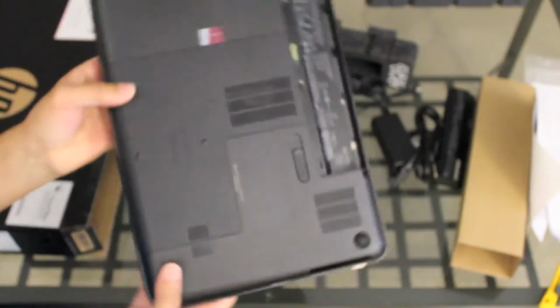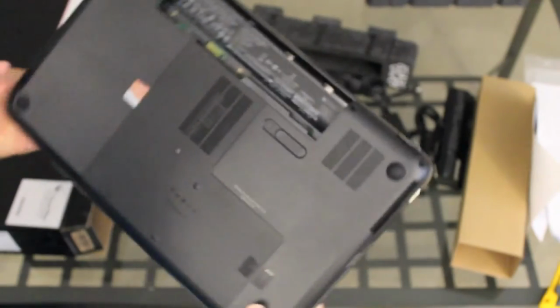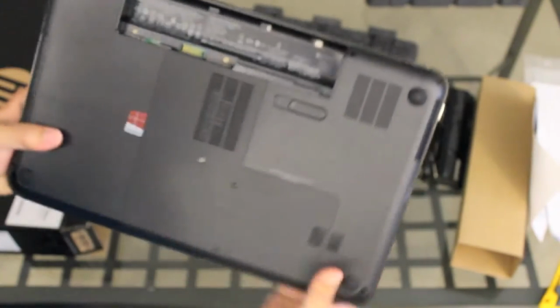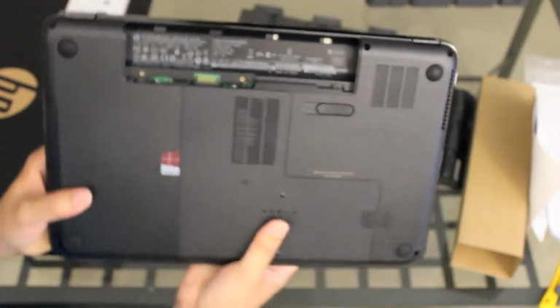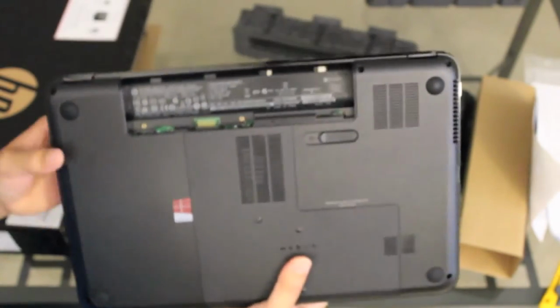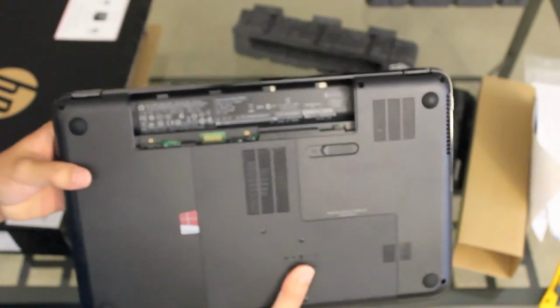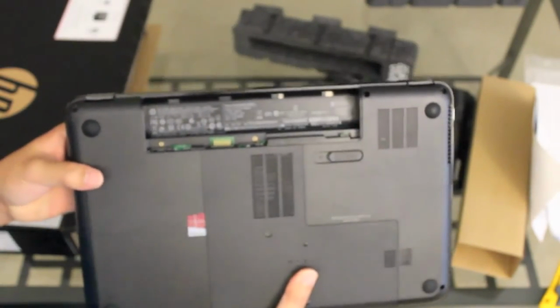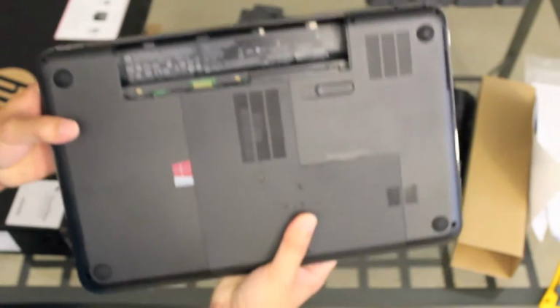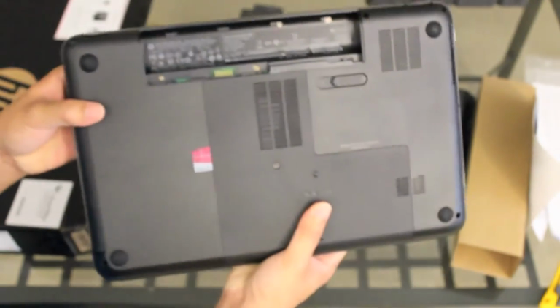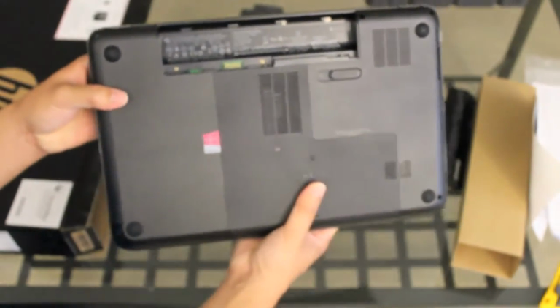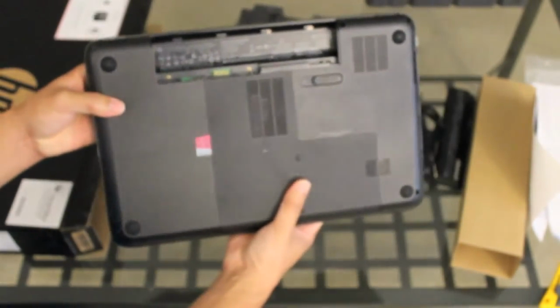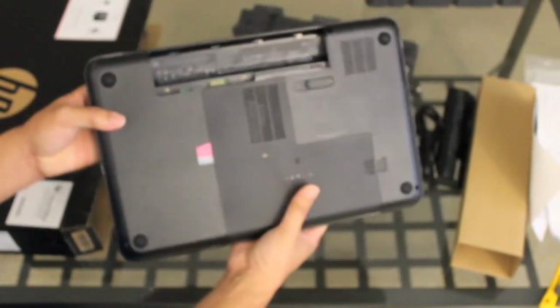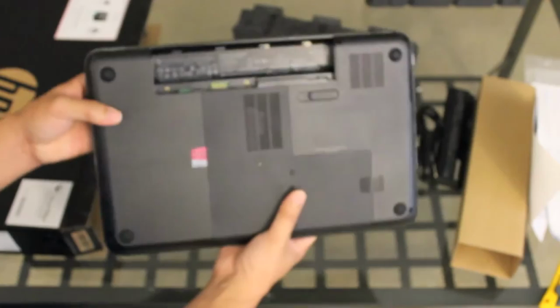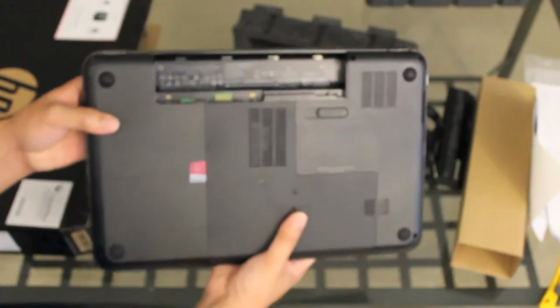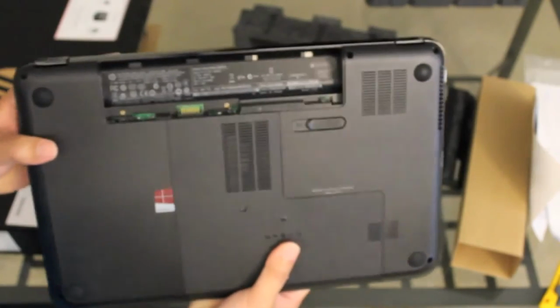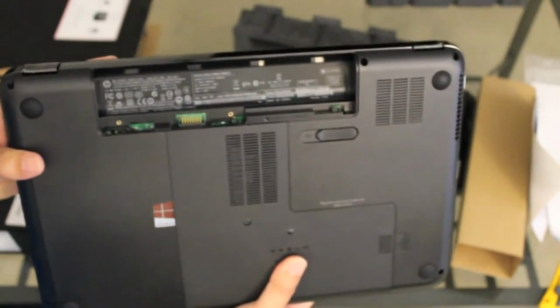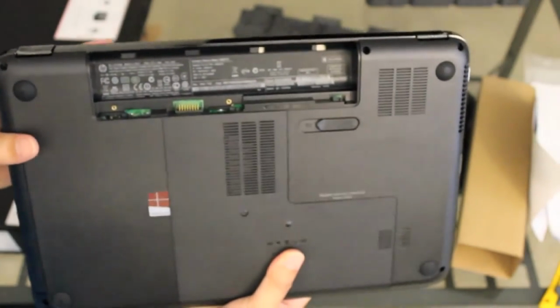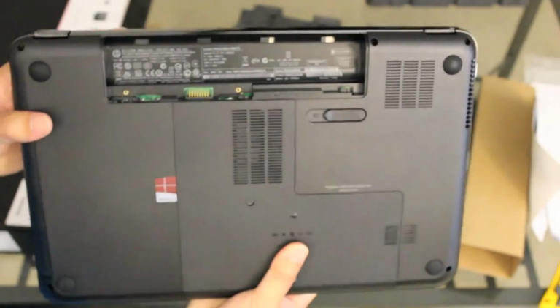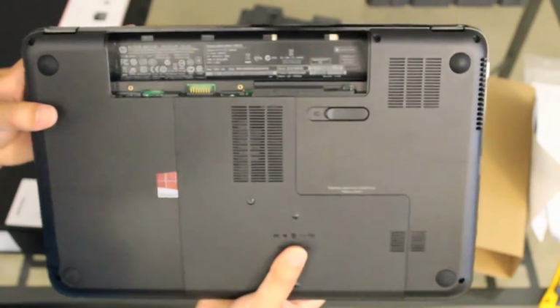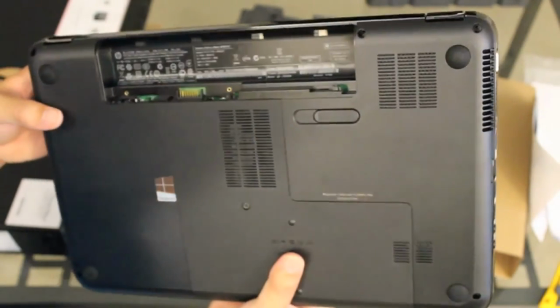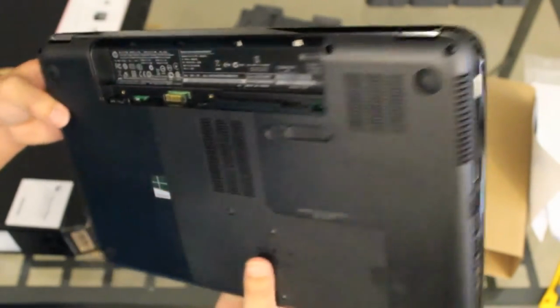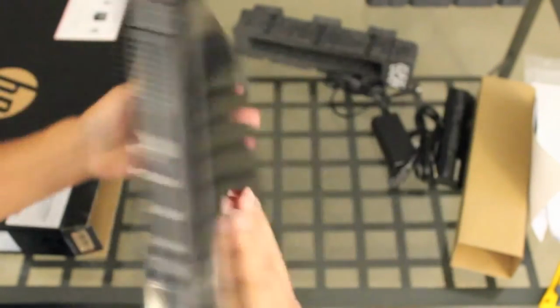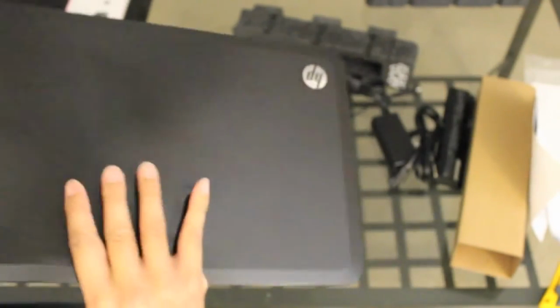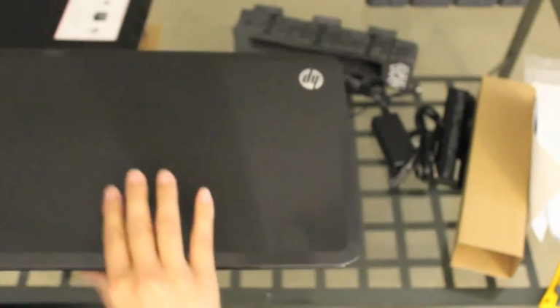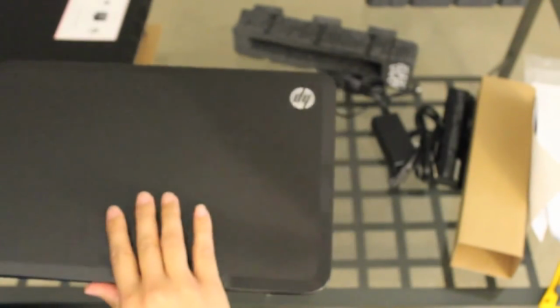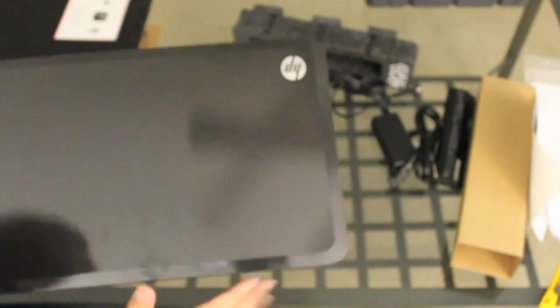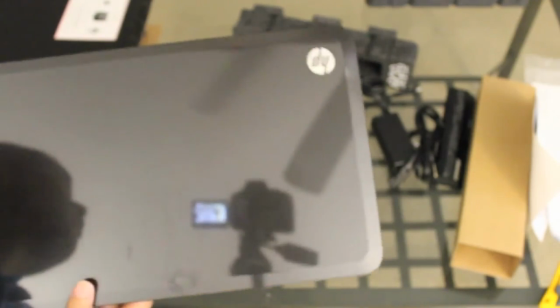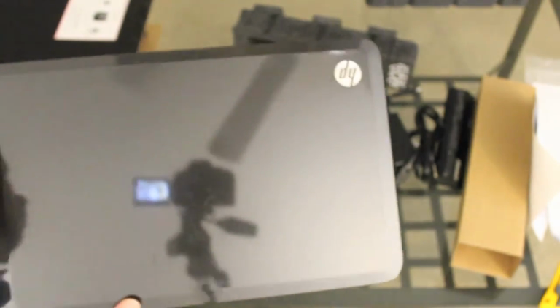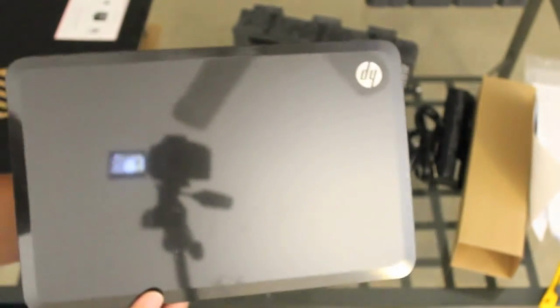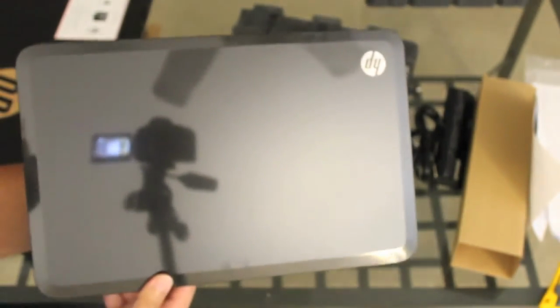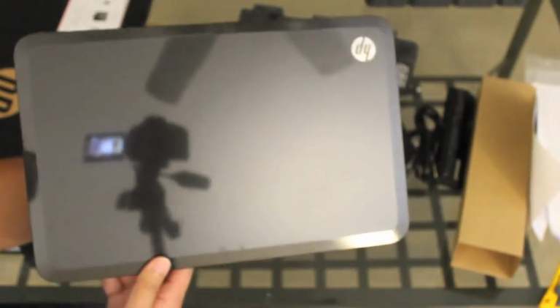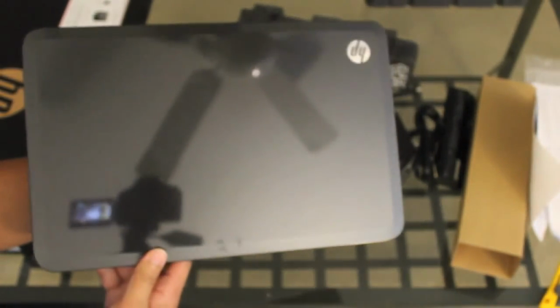Alright guys, thanks so much for watching this video. For the next couple of days I'm going to be testing out this laptop to see how it performs and I'll give y'all an update and a review. If y'all enjoyed this video please hit that like button and subscribe for future laptop and electronics unboxings and reviews. Peace.